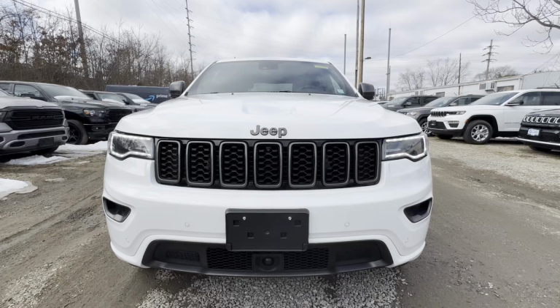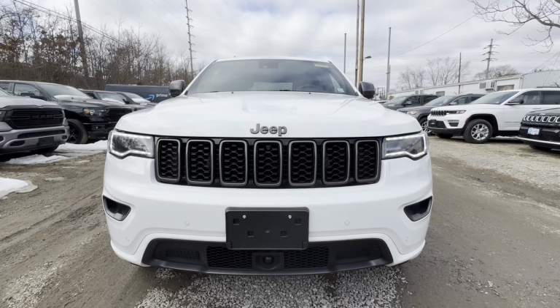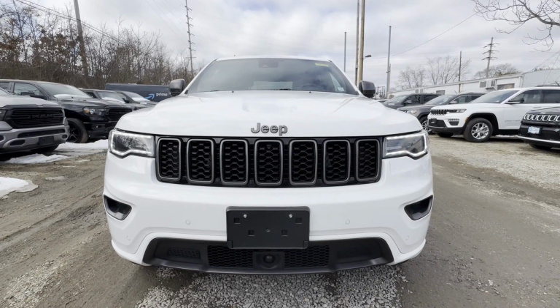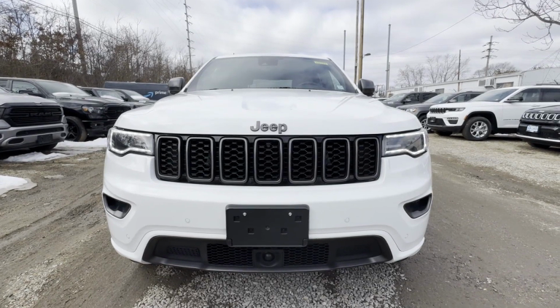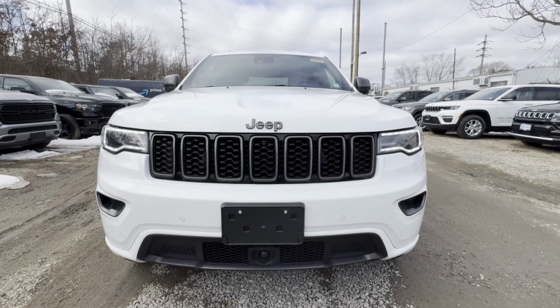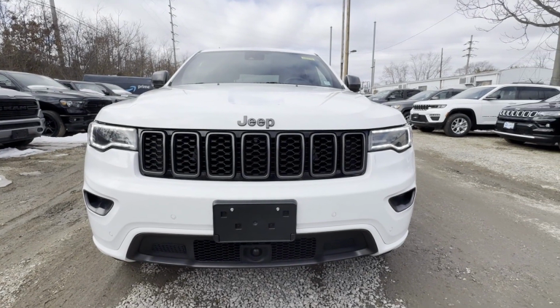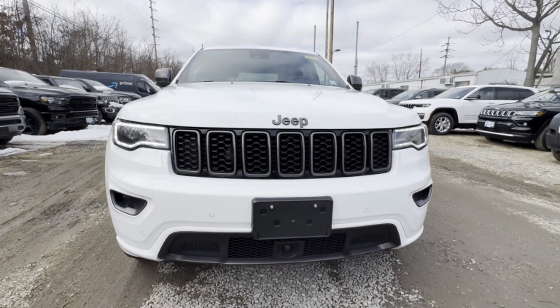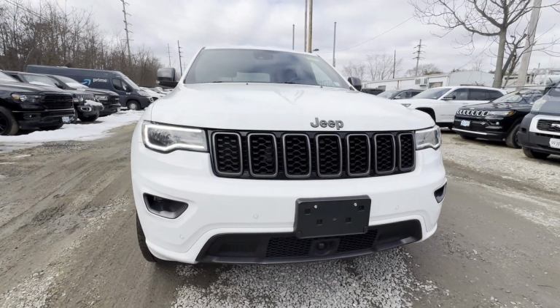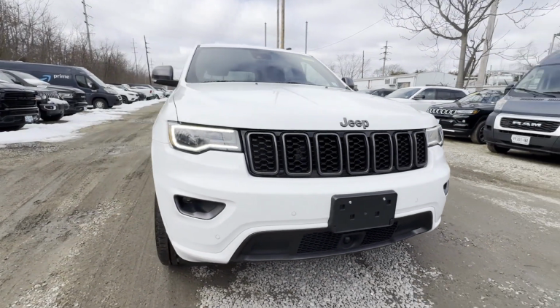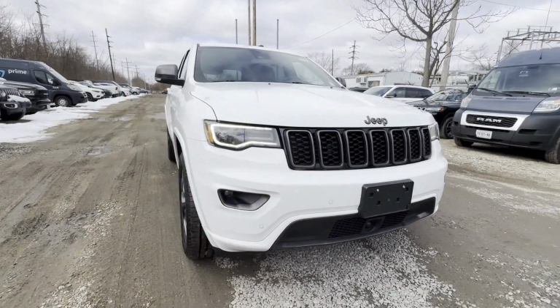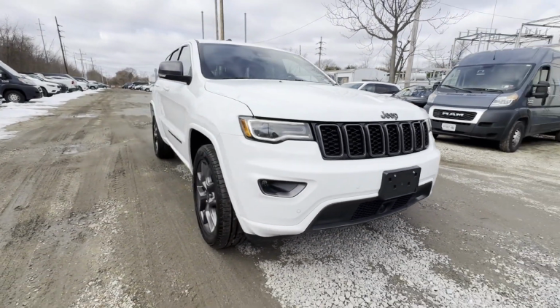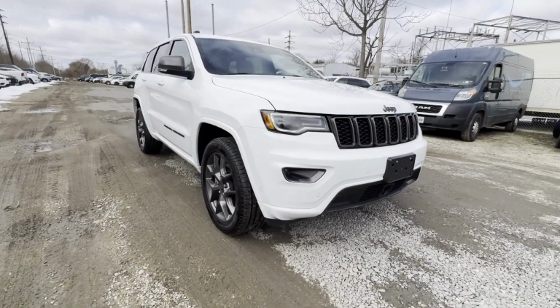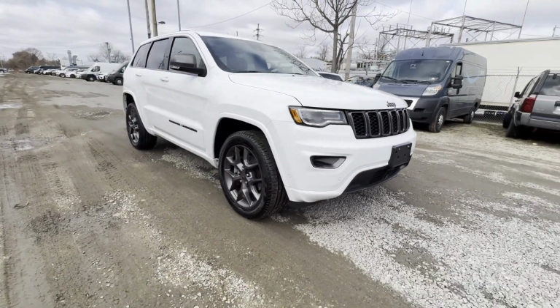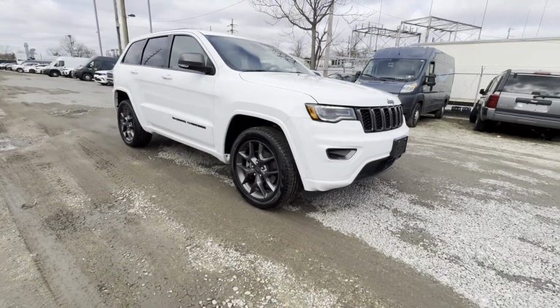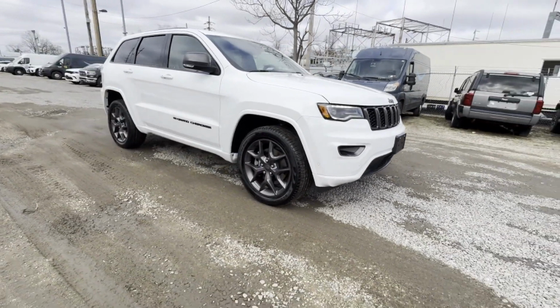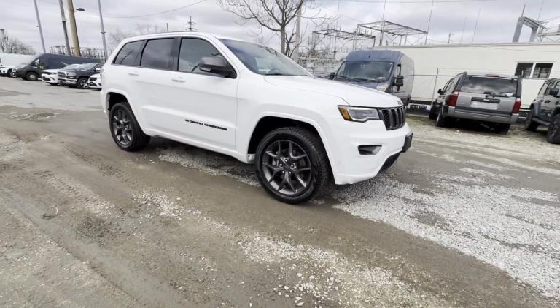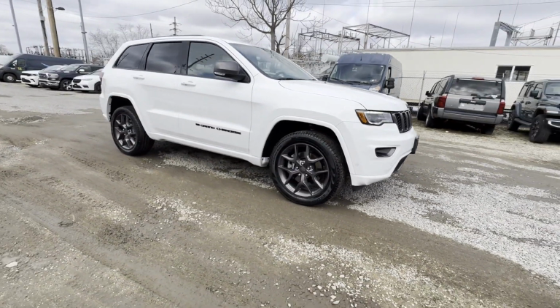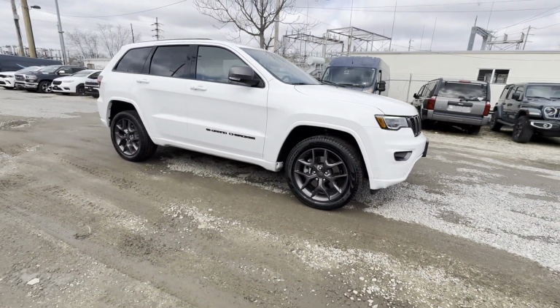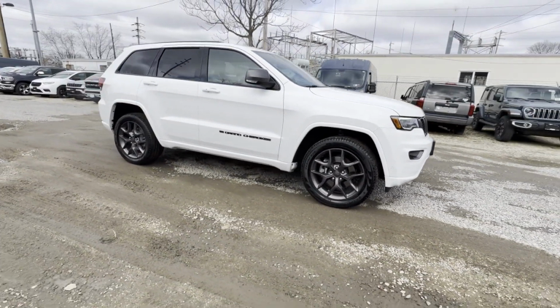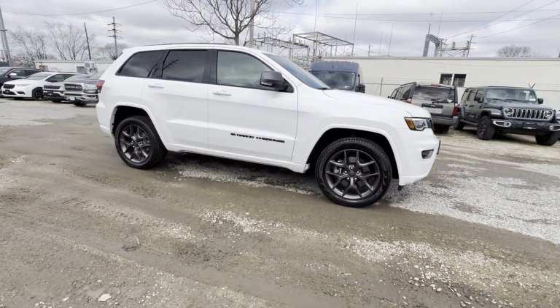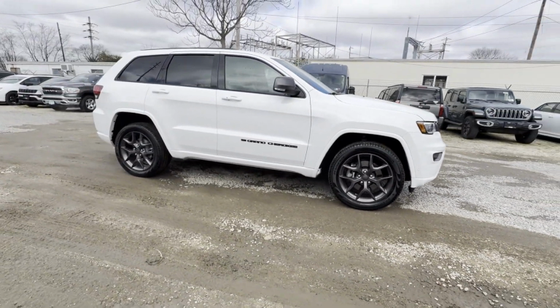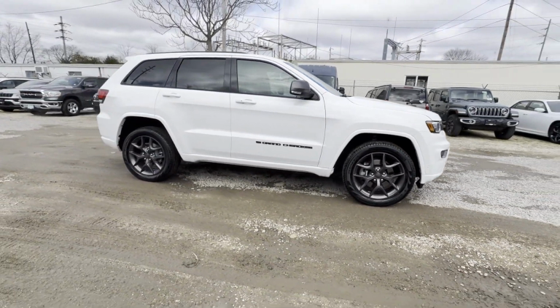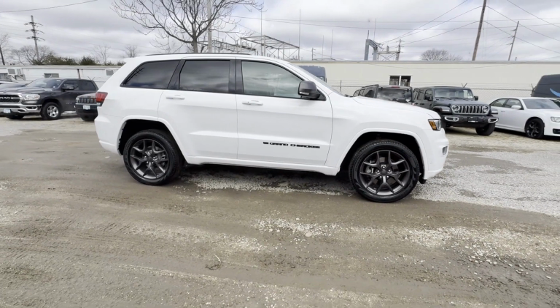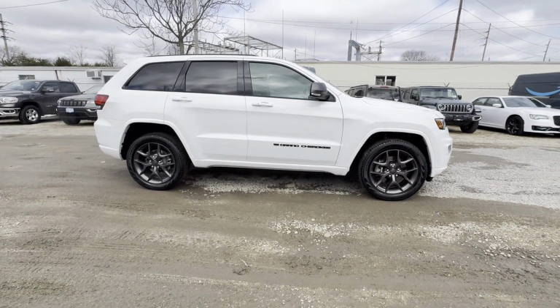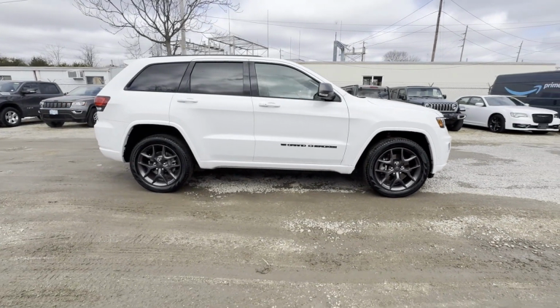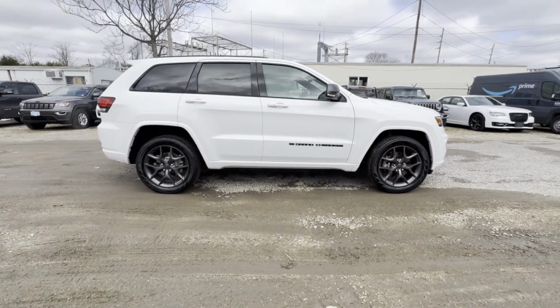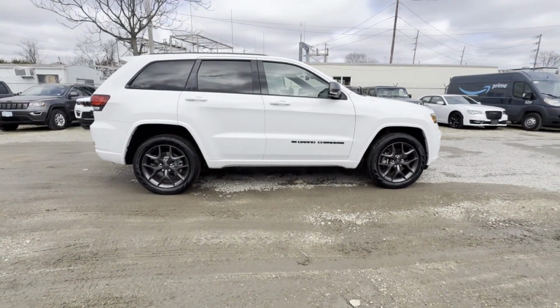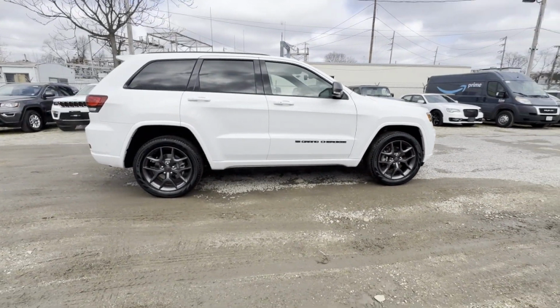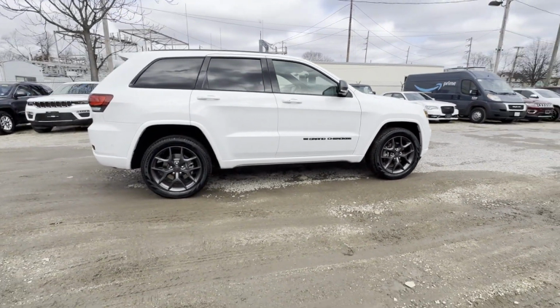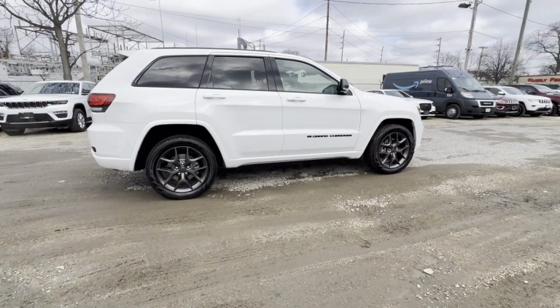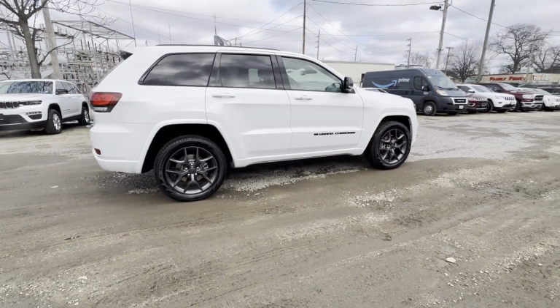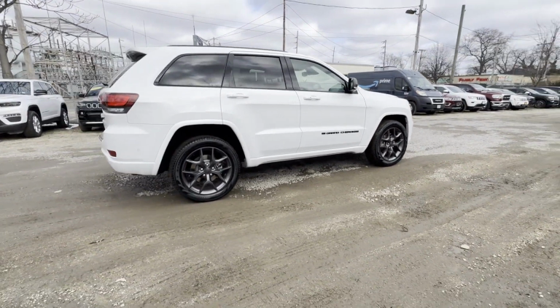2021 Jeep Grand Cherokee with less than 28,000 miles on the odometer. This SUV offers space as well as power and performance. You'll love this long list of impressive amenities, which include the following.